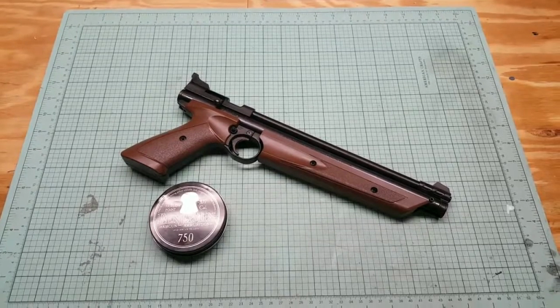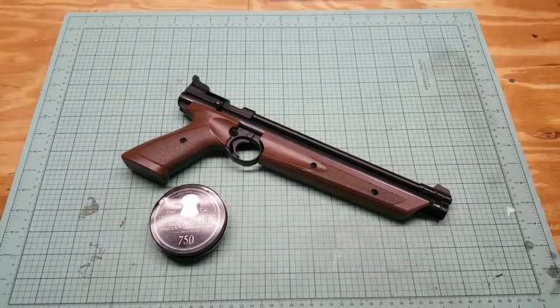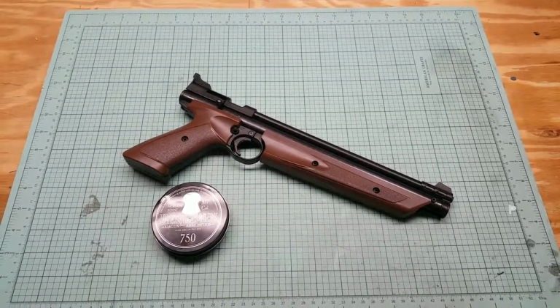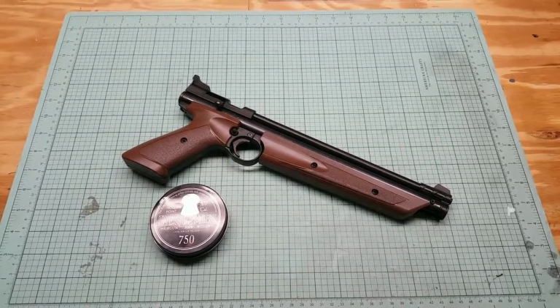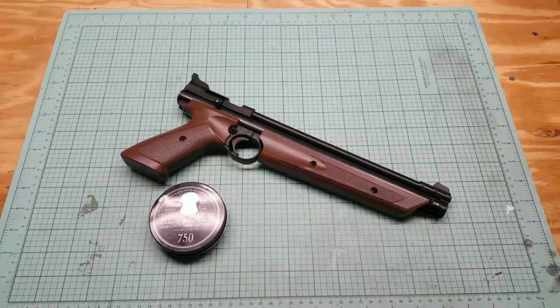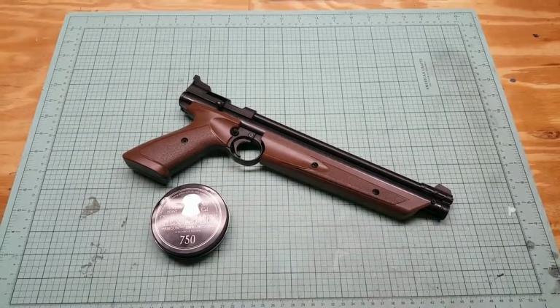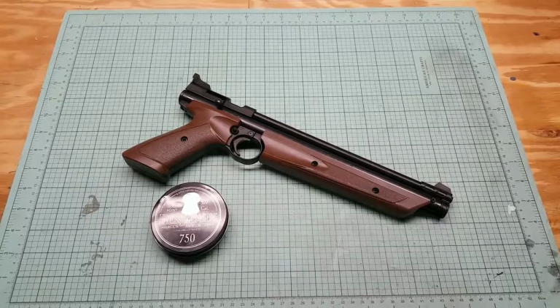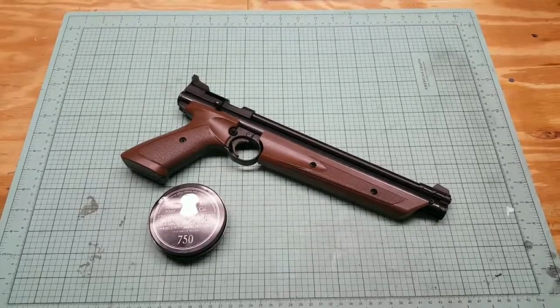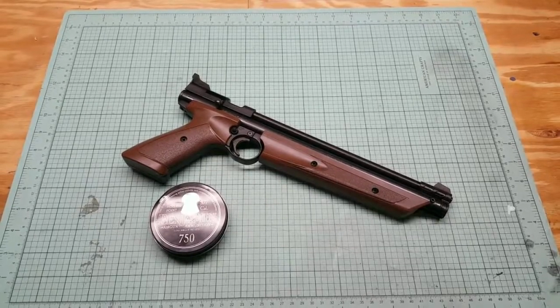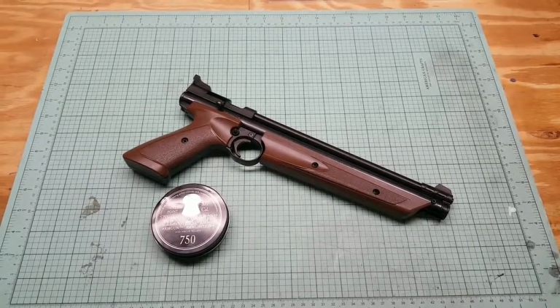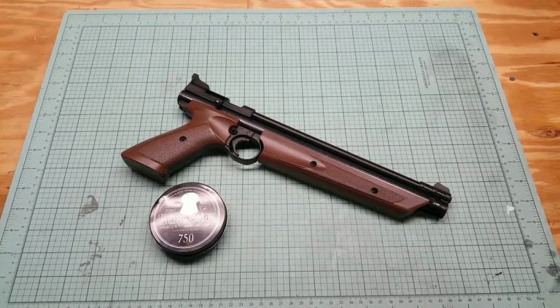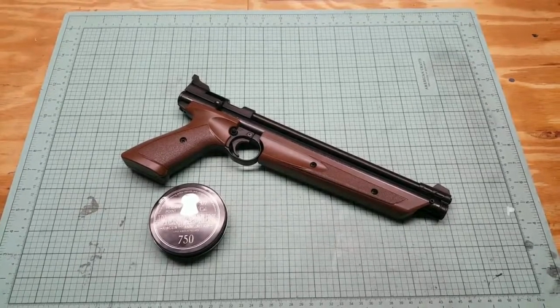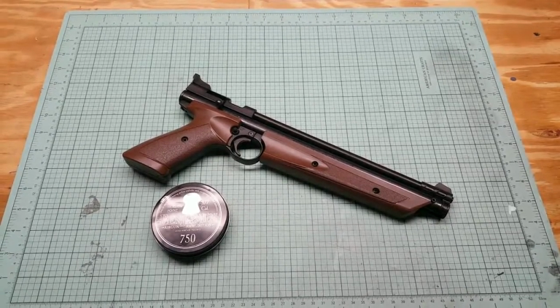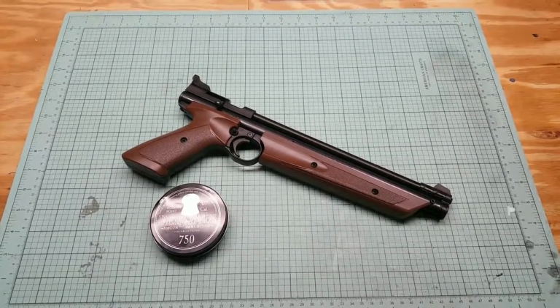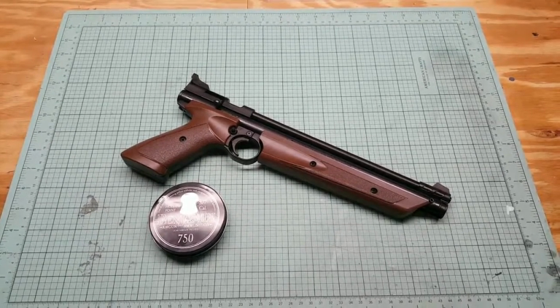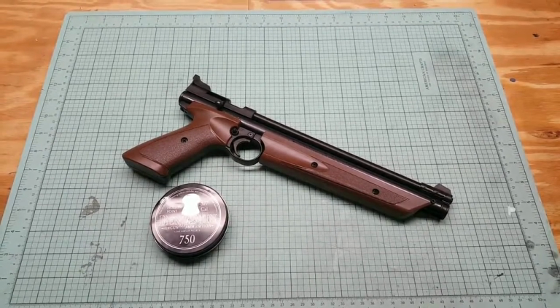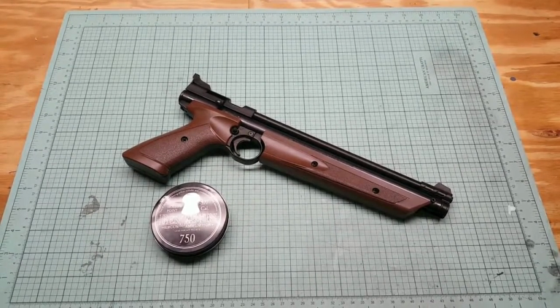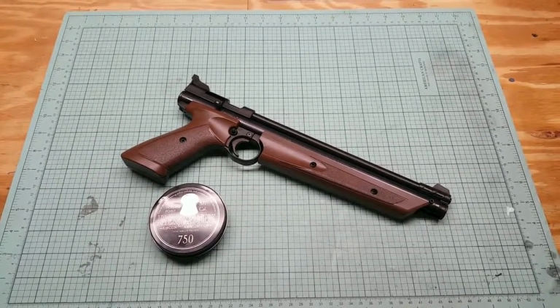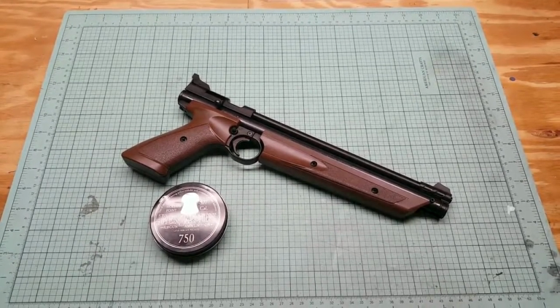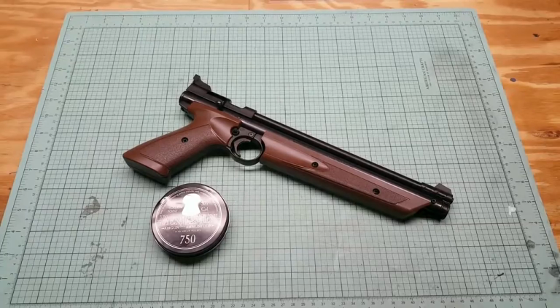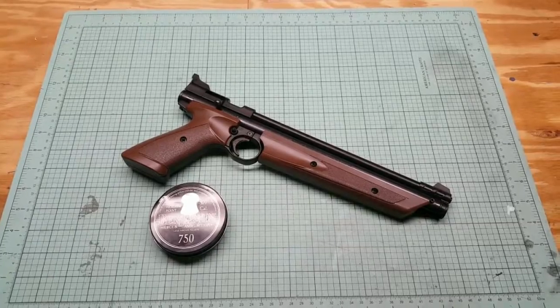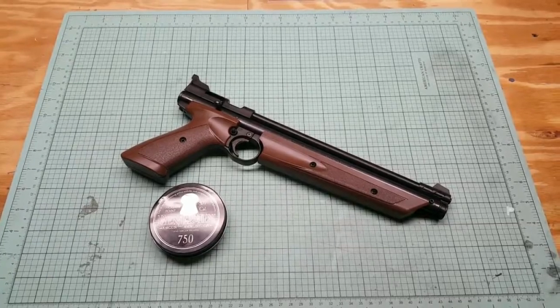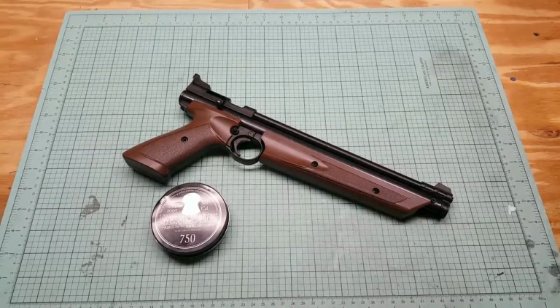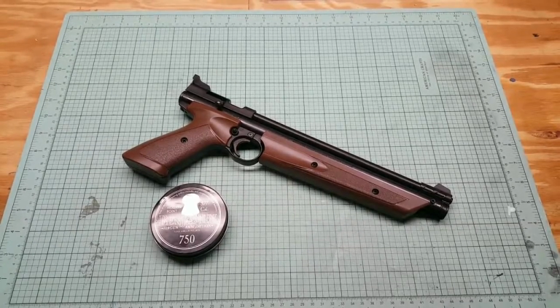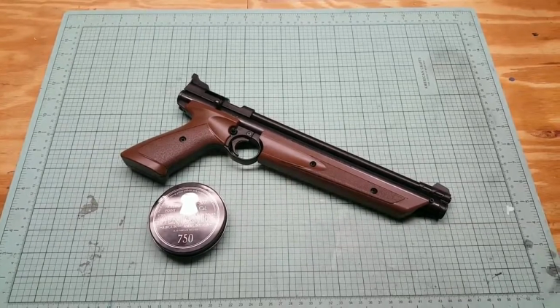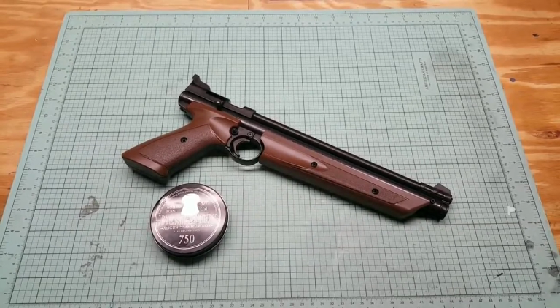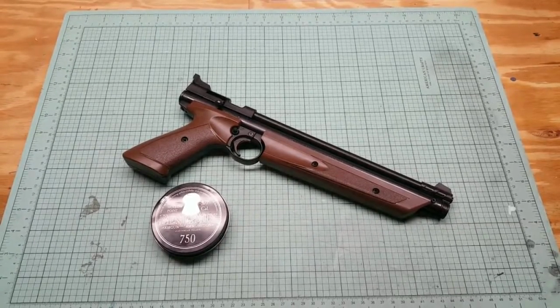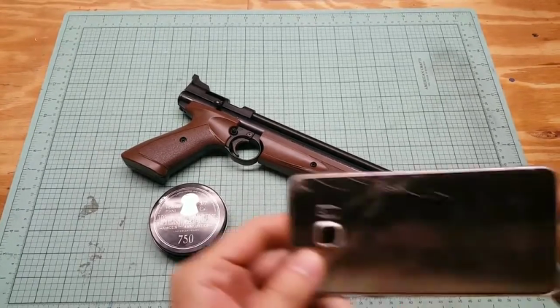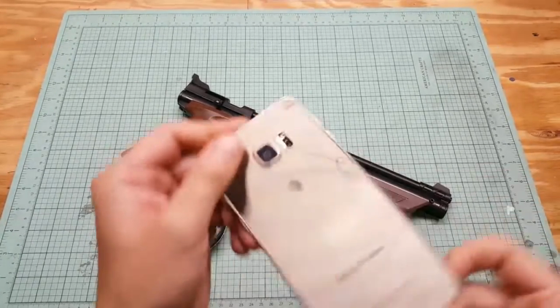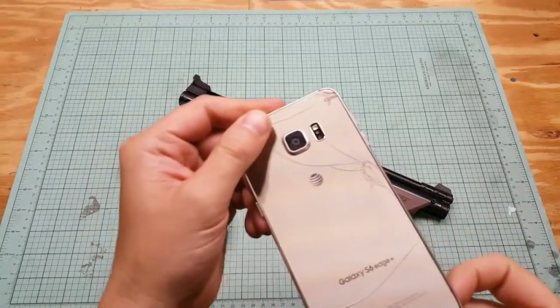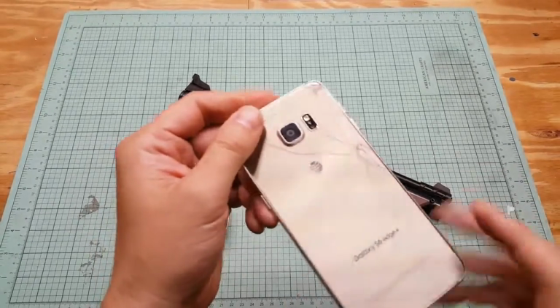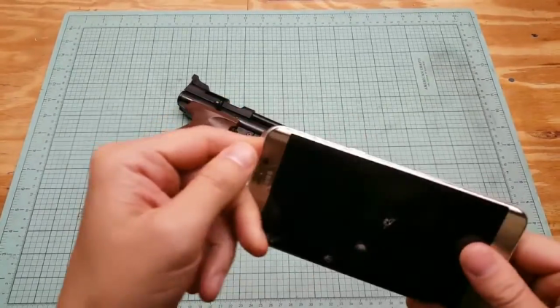What's up YouTube, PP Dangler here. This is my 200th video, so to celebrate we're going to shoot something. I got an old cell phone — it's a Galaxy S6 Edge.